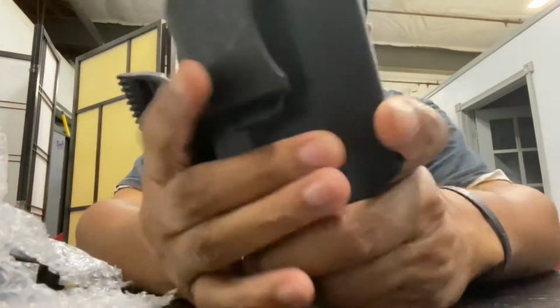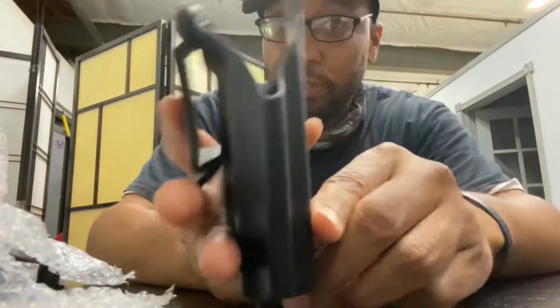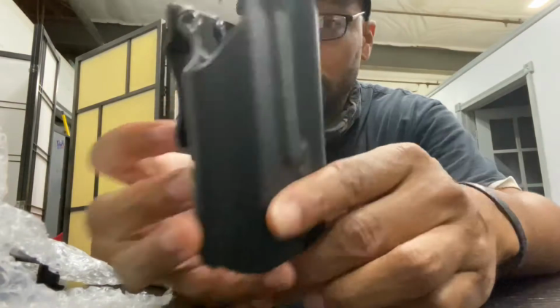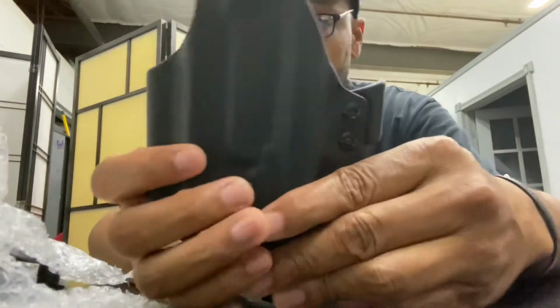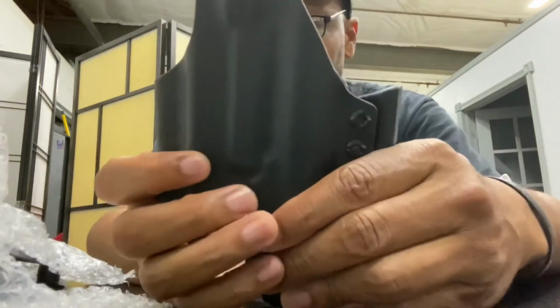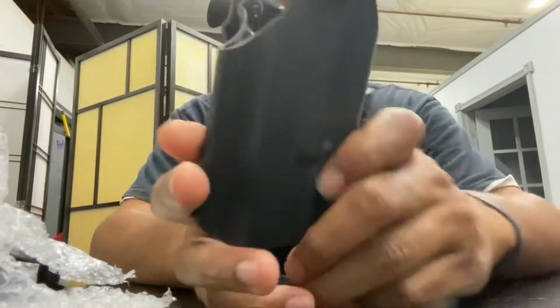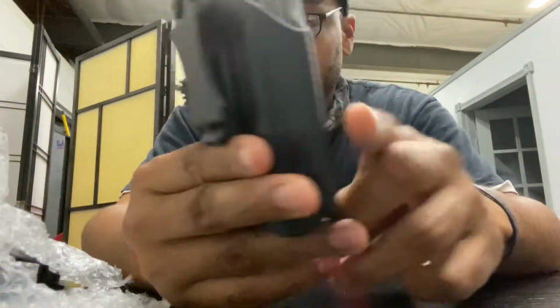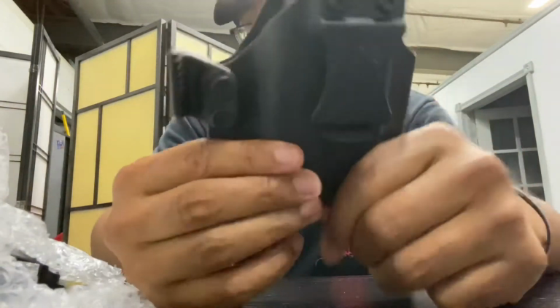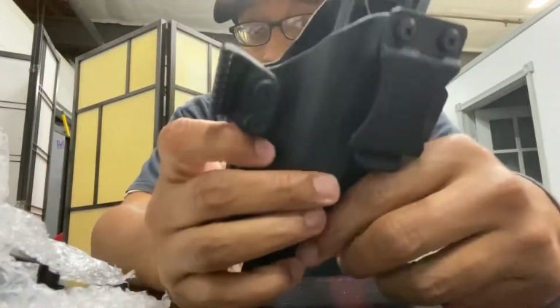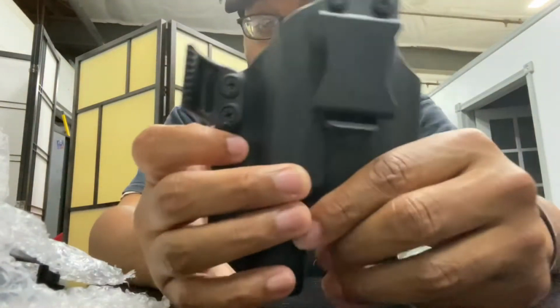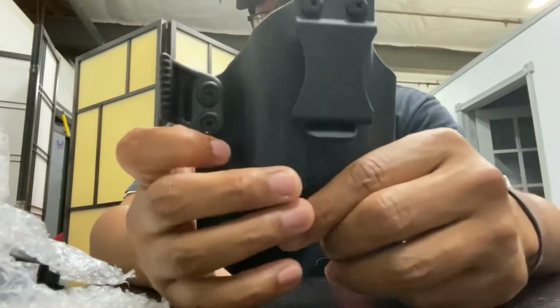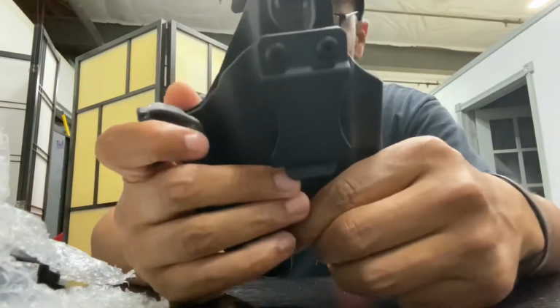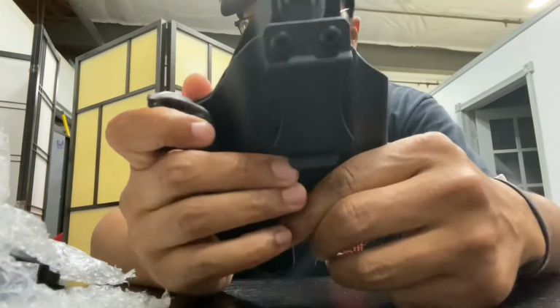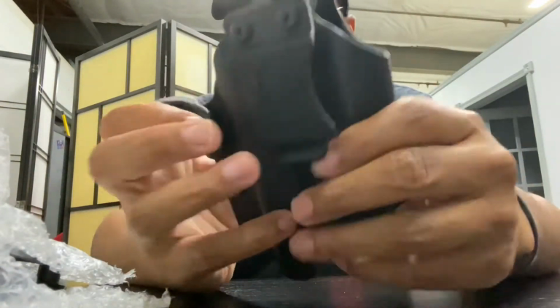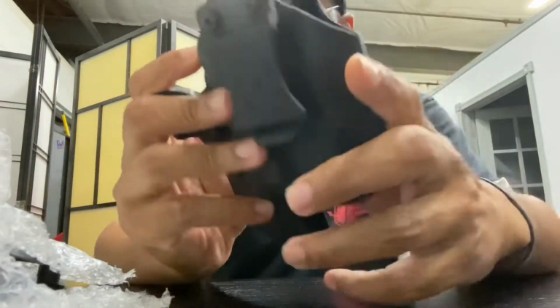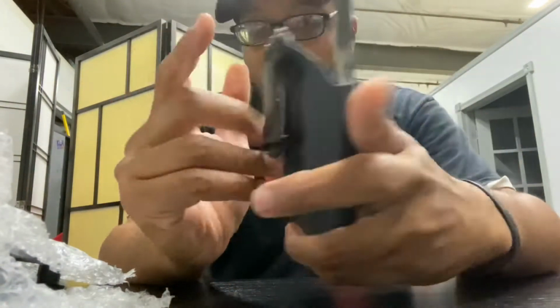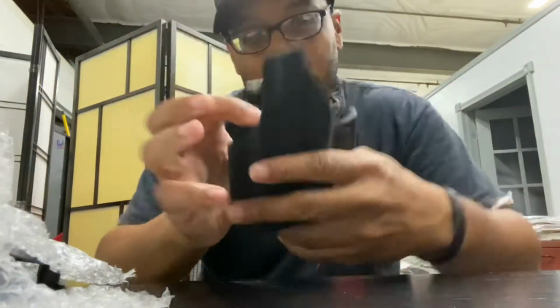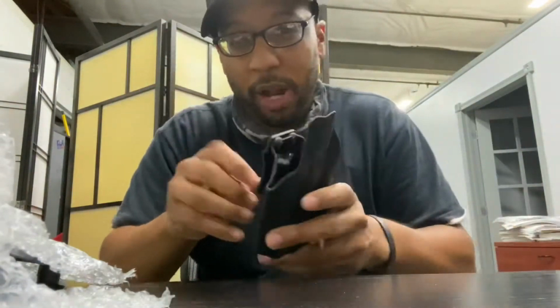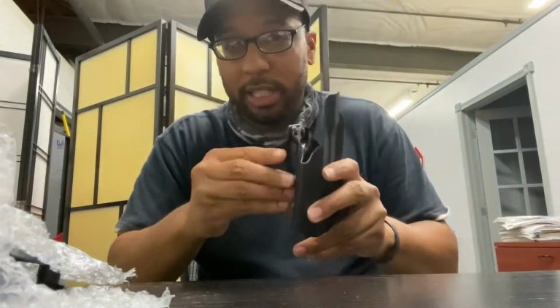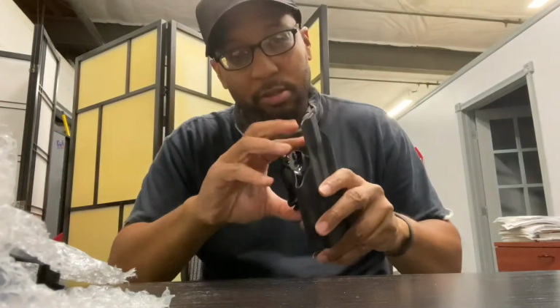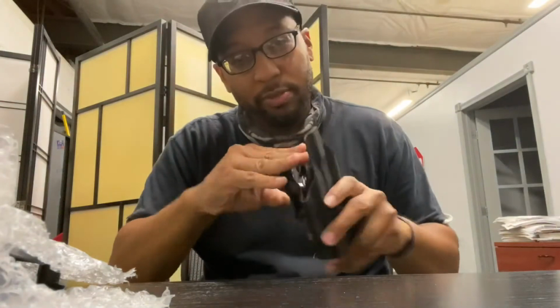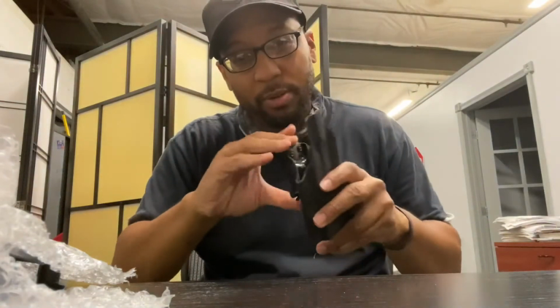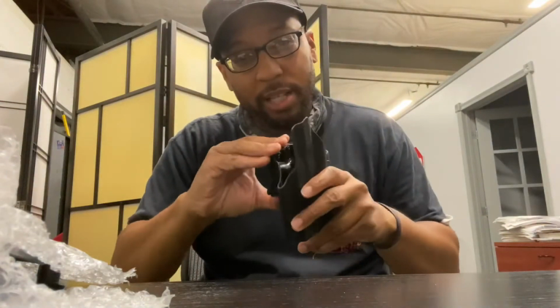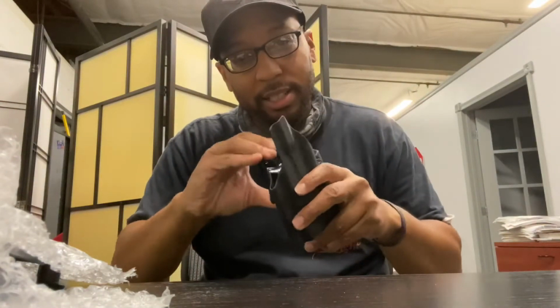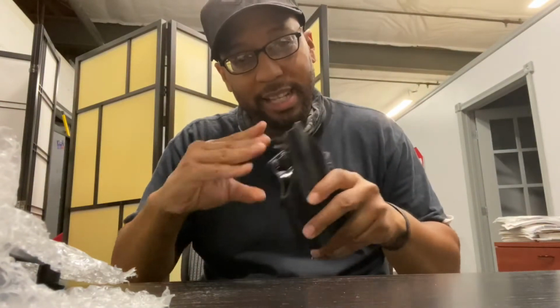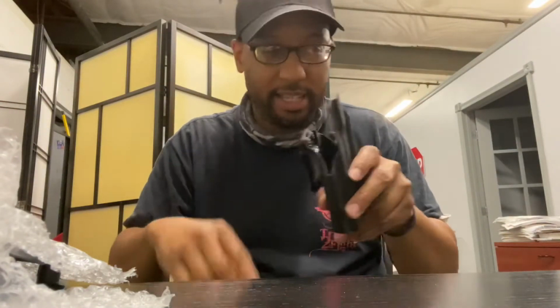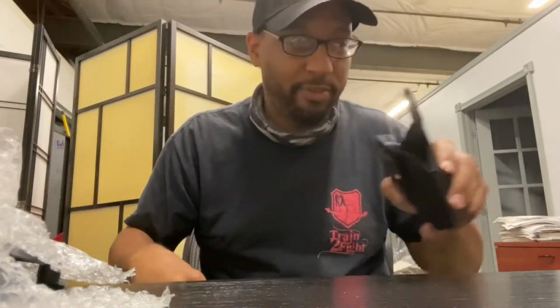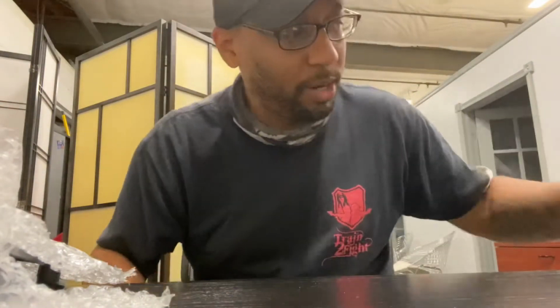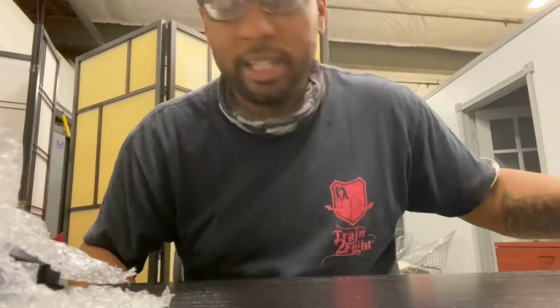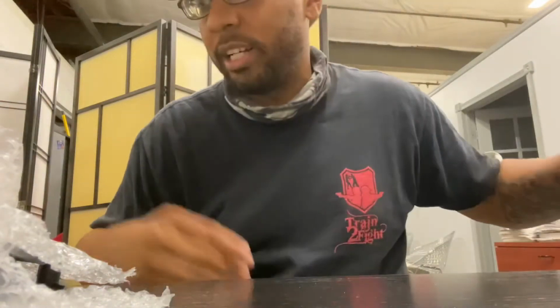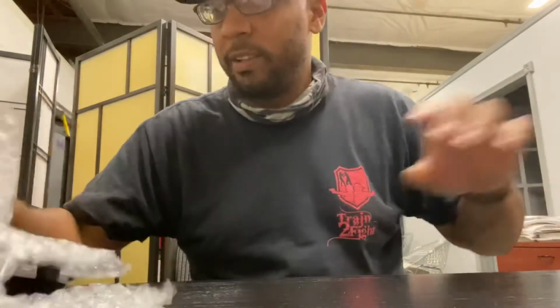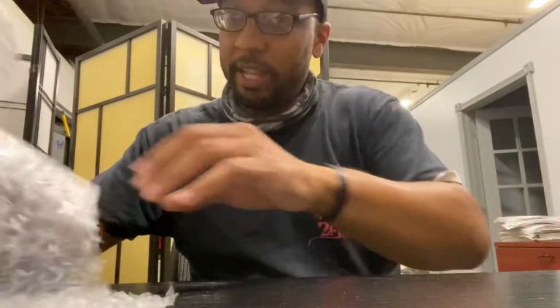So this is the first one. Nice little setup. Feel the quality in there — I like that. Quality.